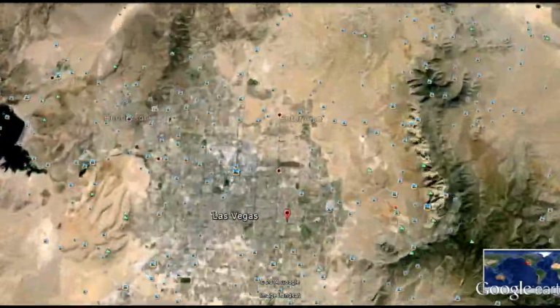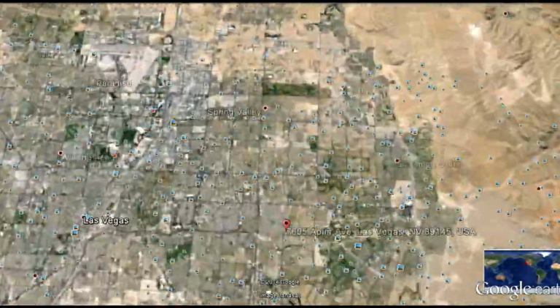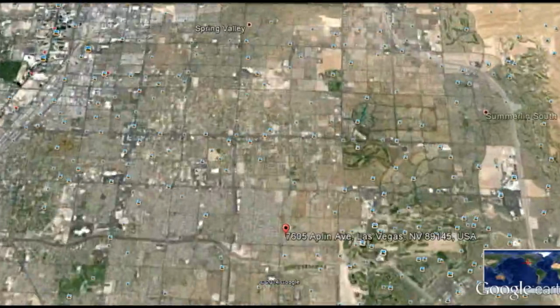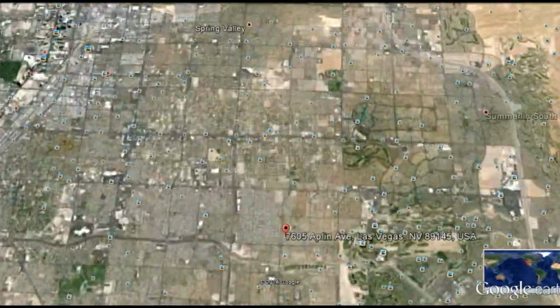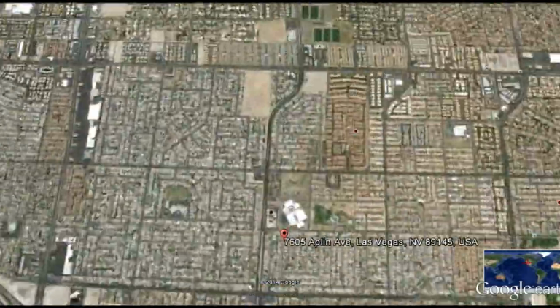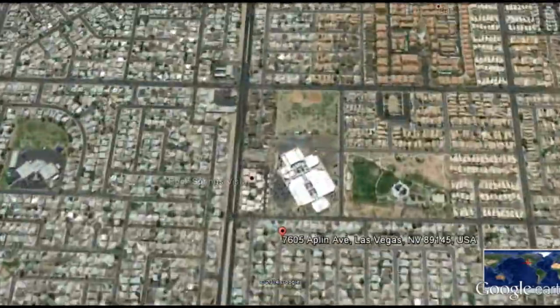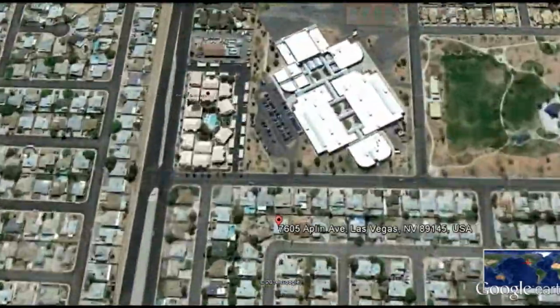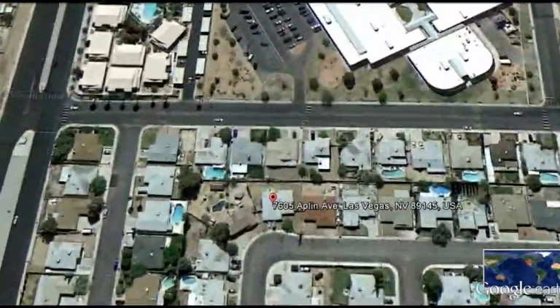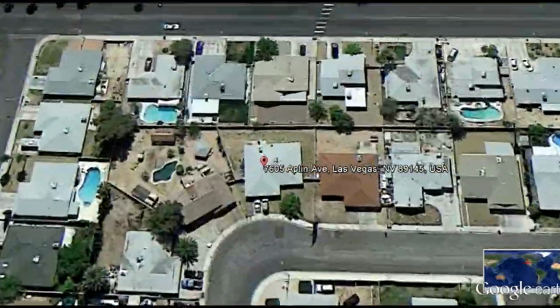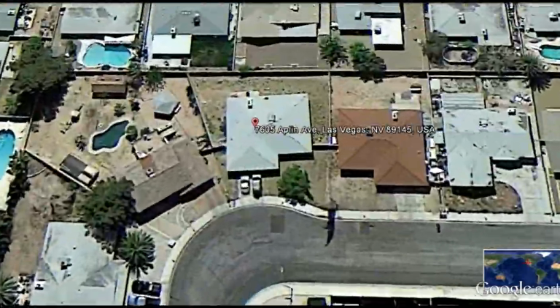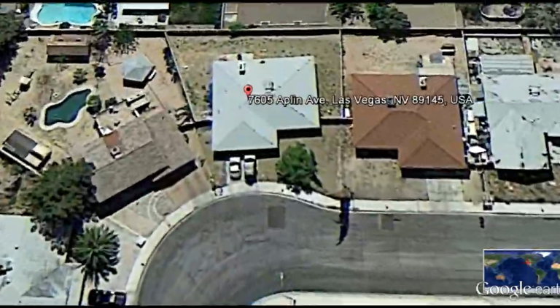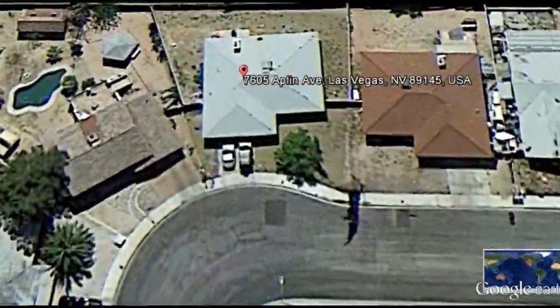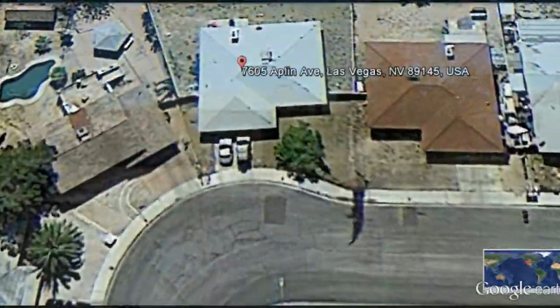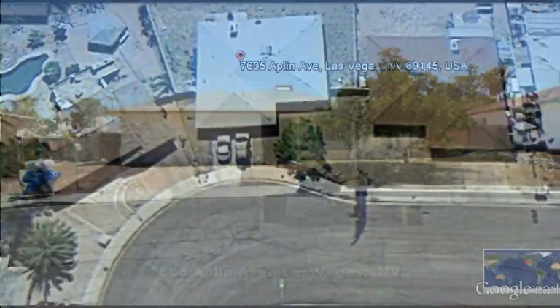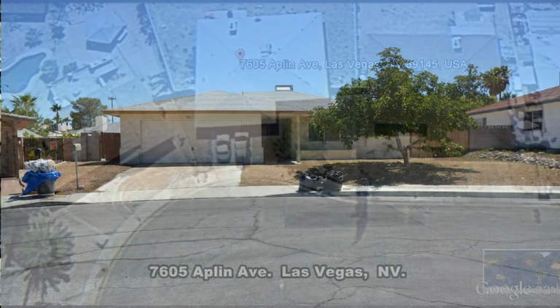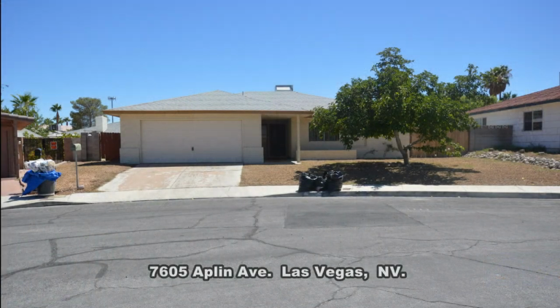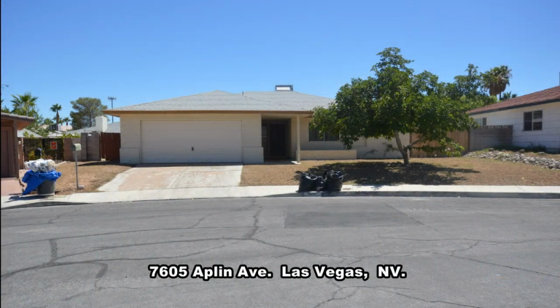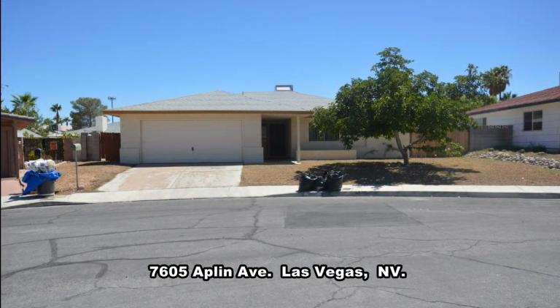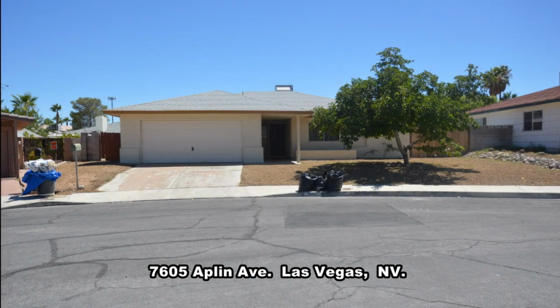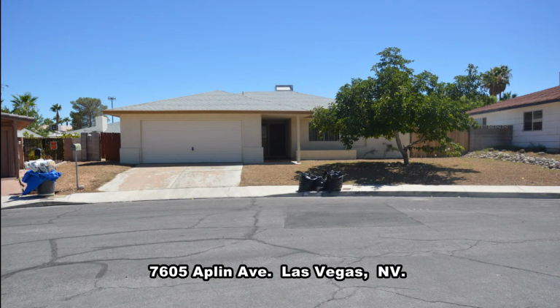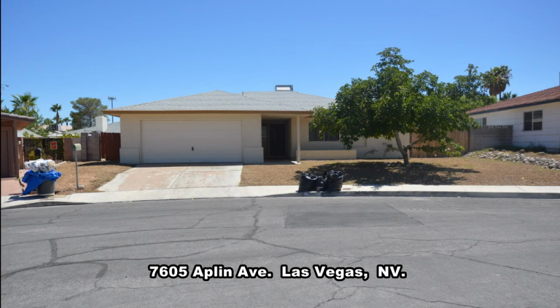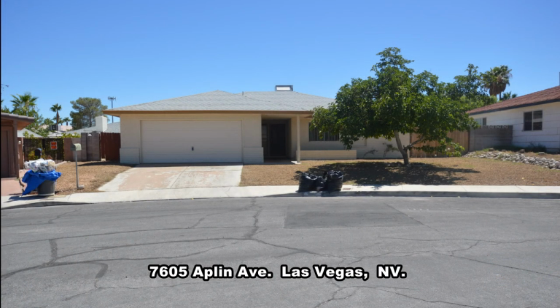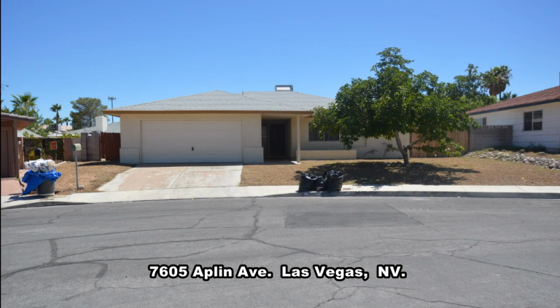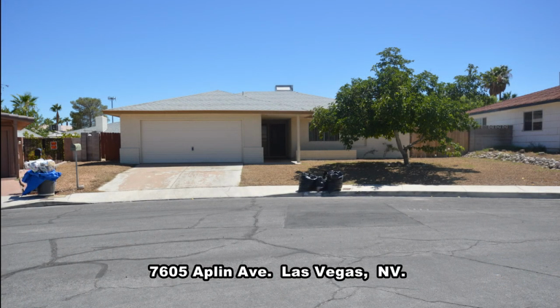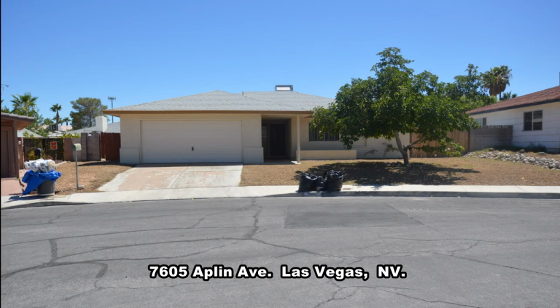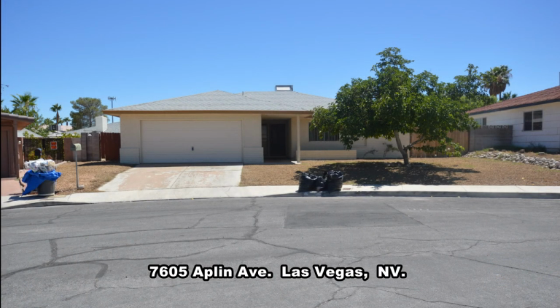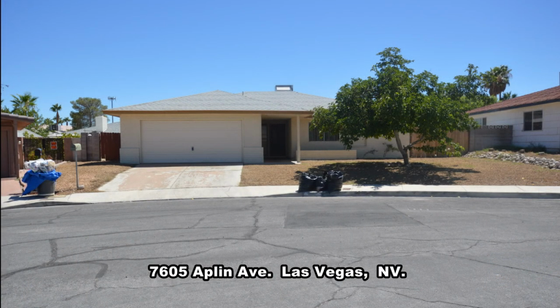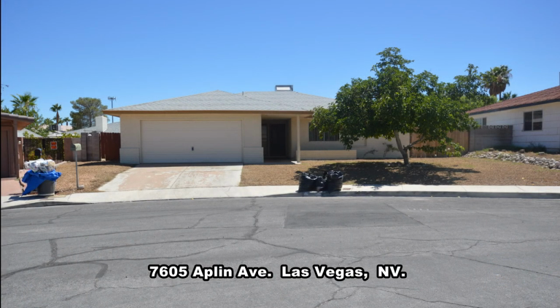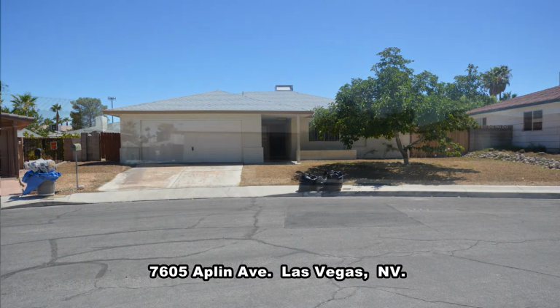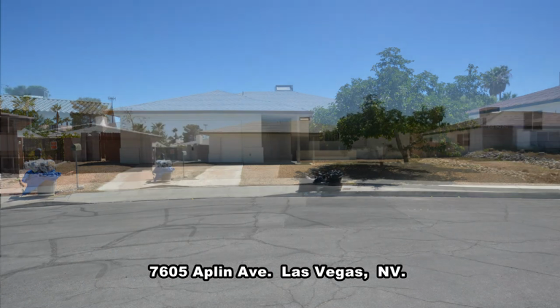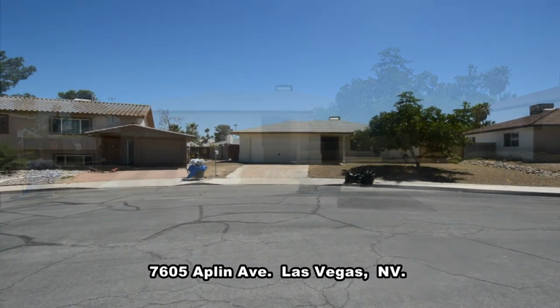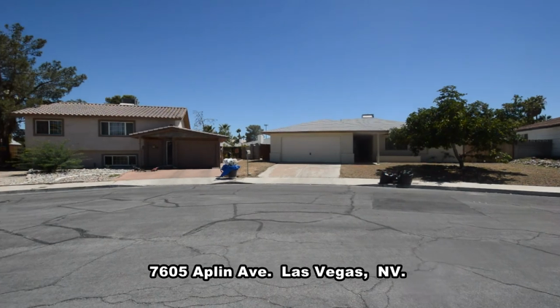Welcome to 7605 Applin Avenue in Las Vegas, Nevada. This home is in the Northwest with shopping, schools, and easy highway access nearby.